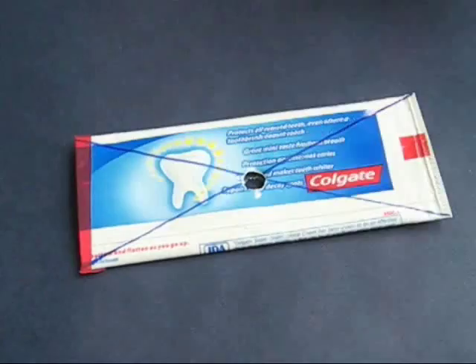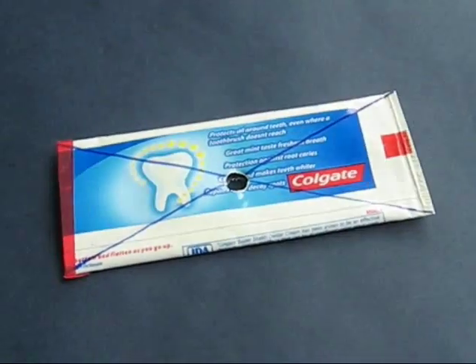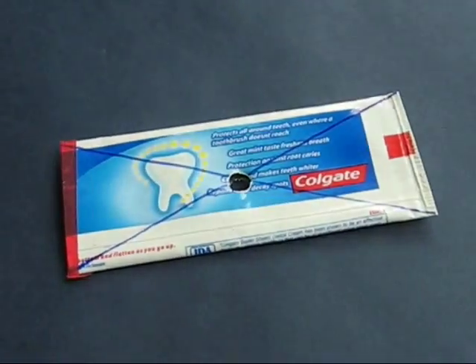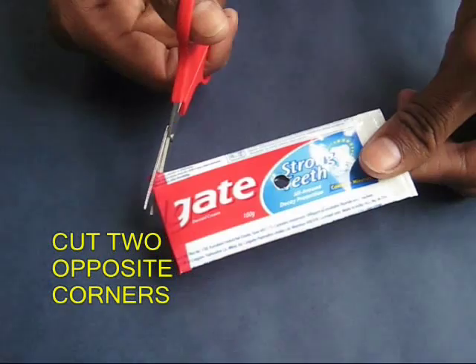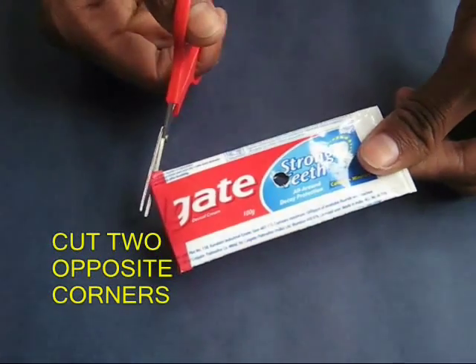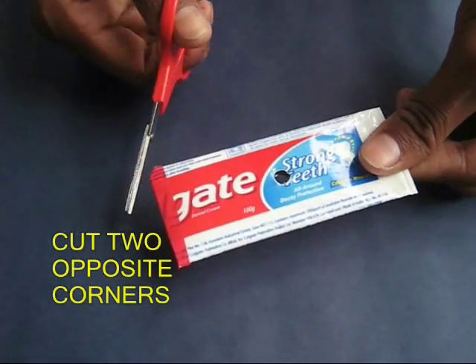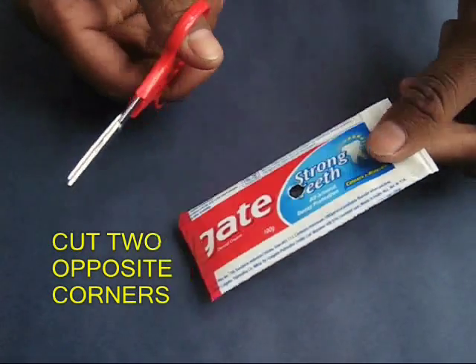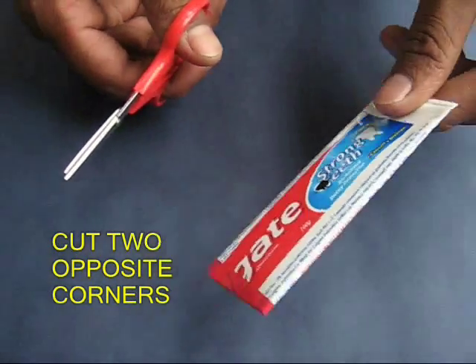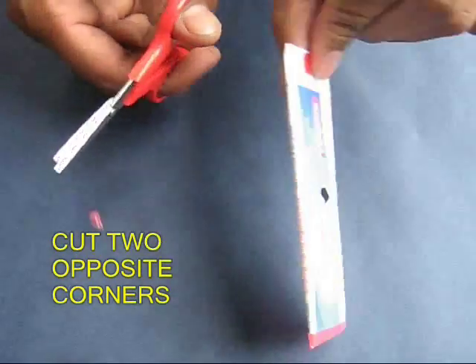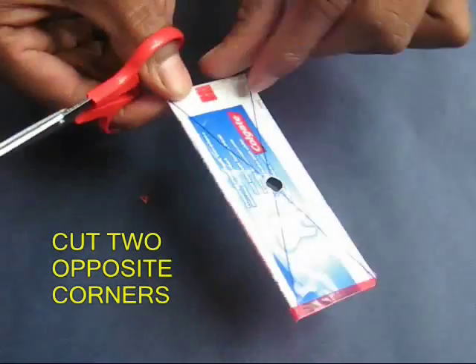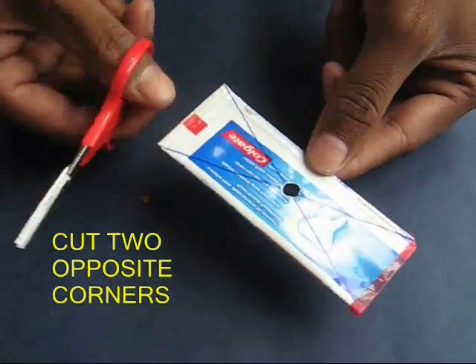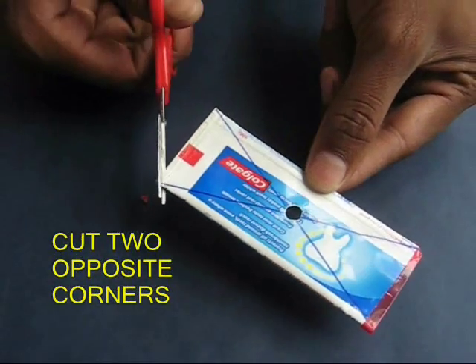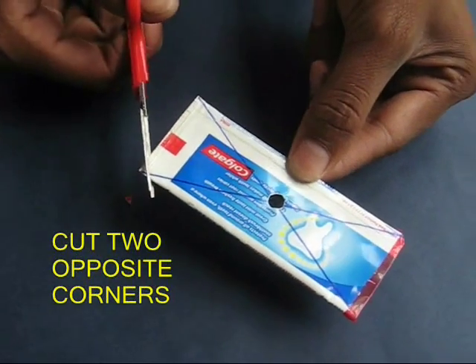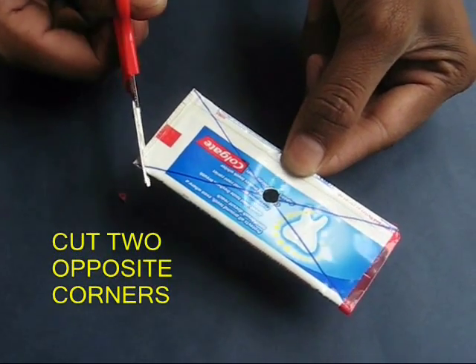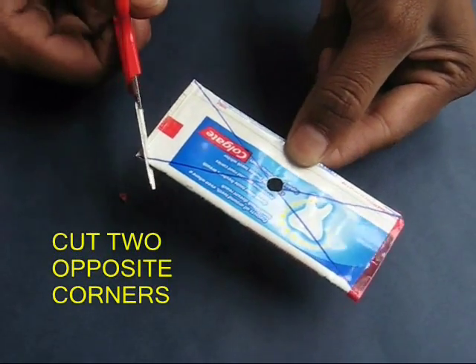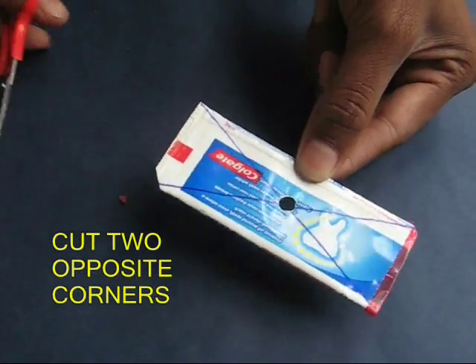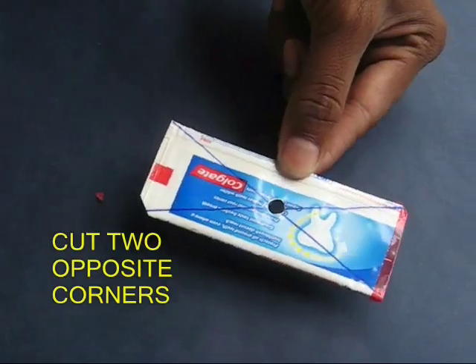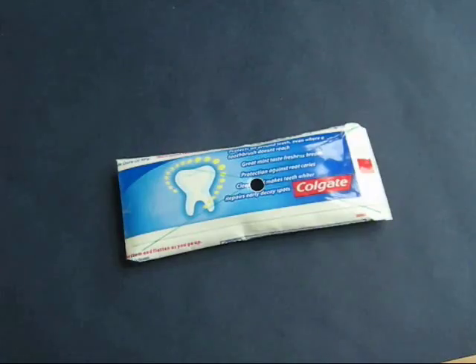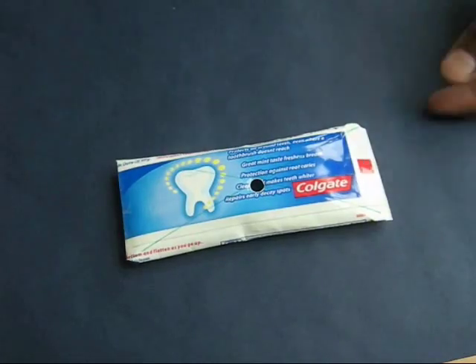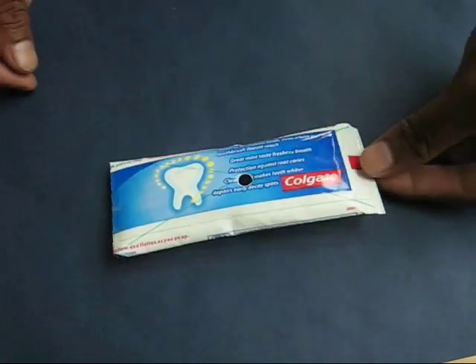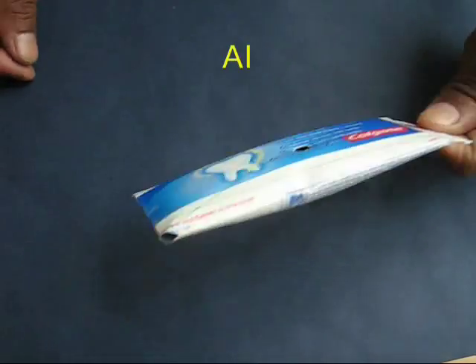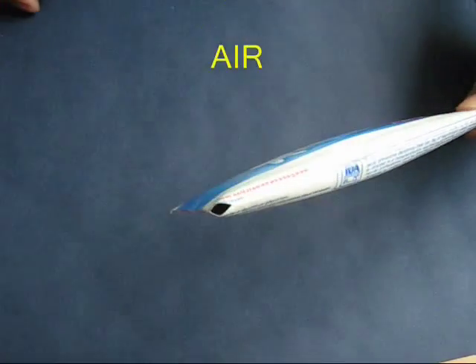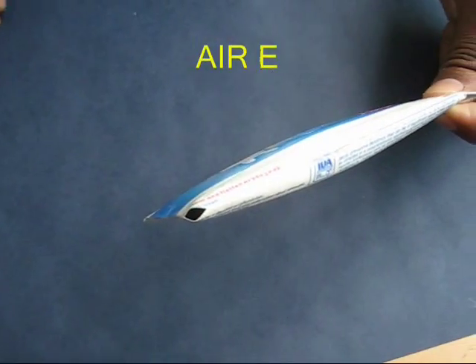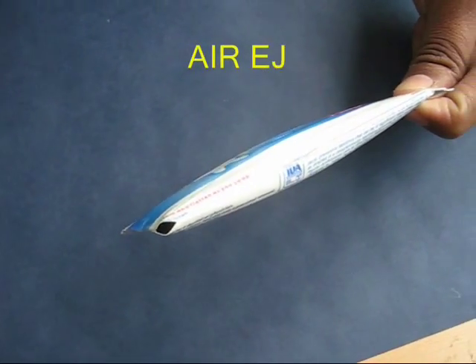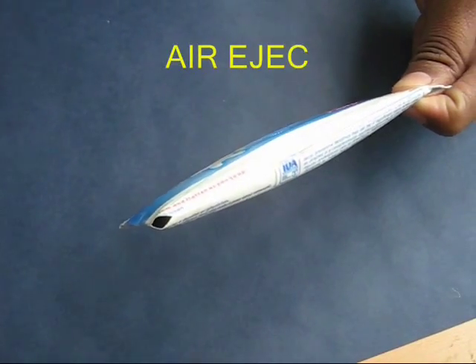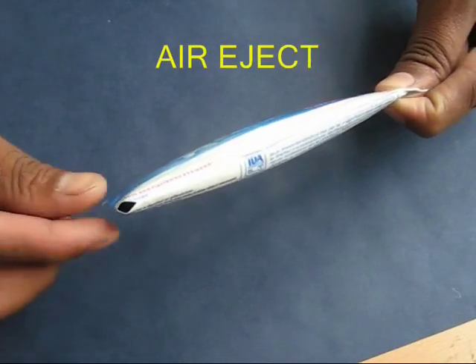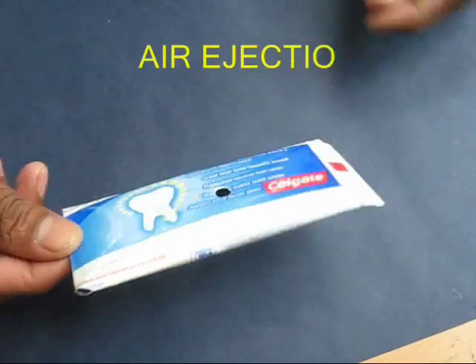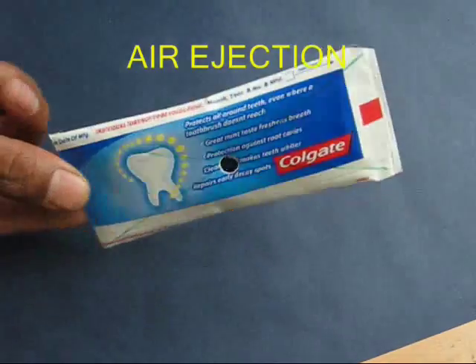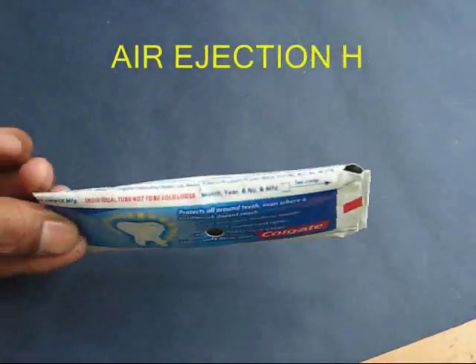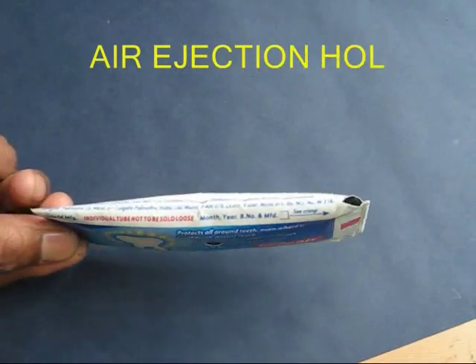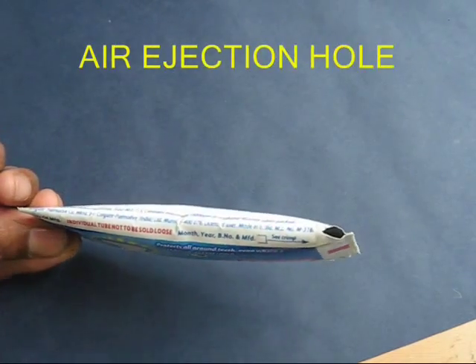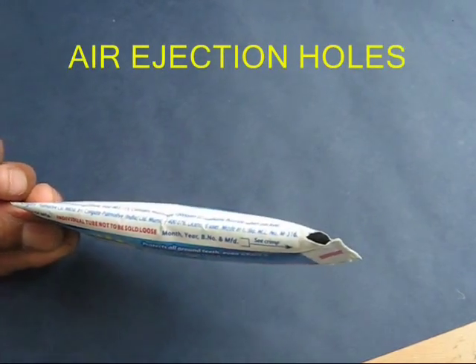Finally, cut two opposite corners — diametrically opposite corners. Now these holes are the air ejection holes through which the air would come out.